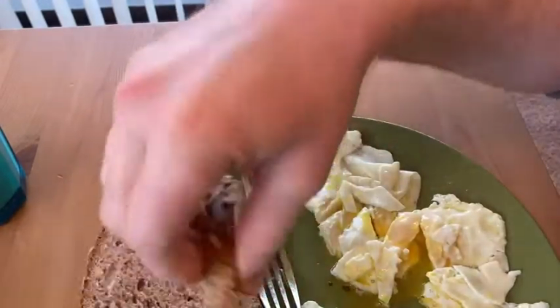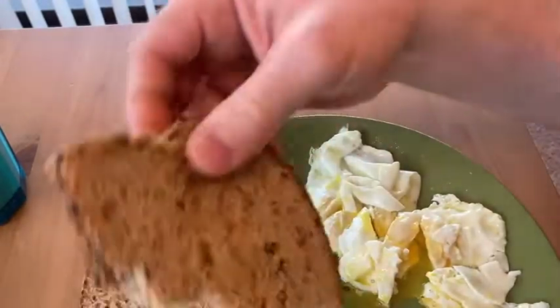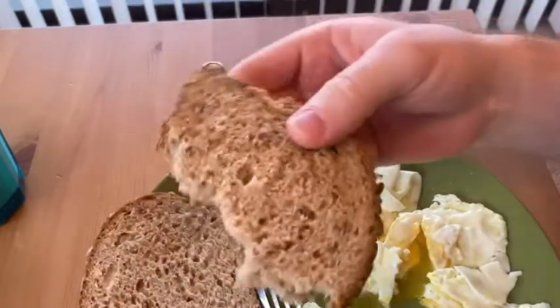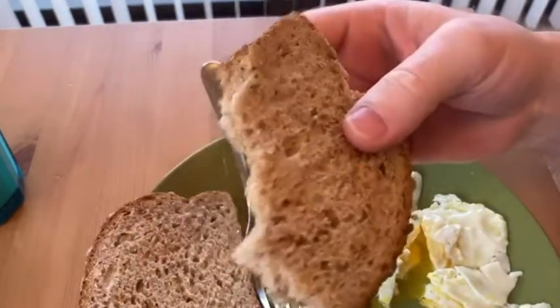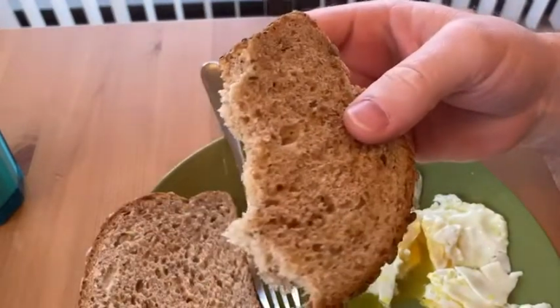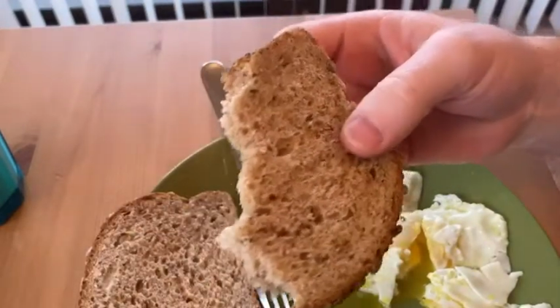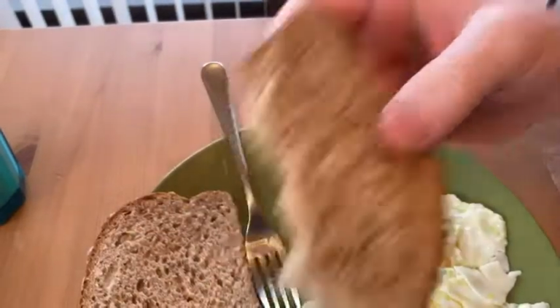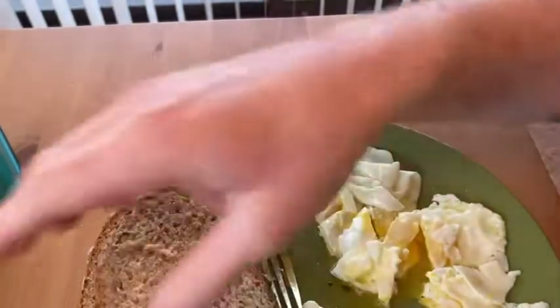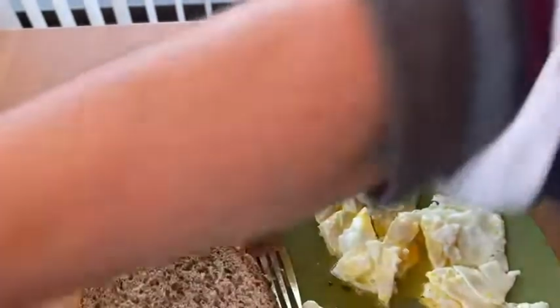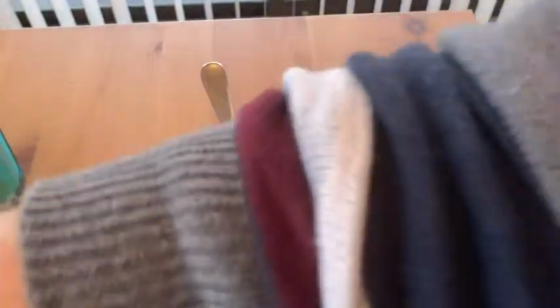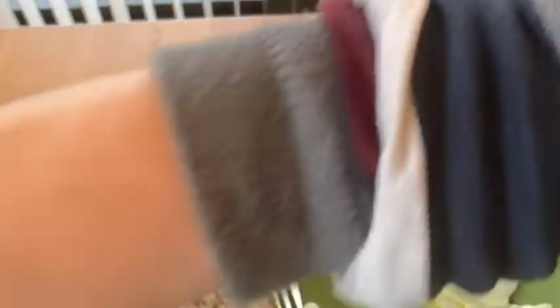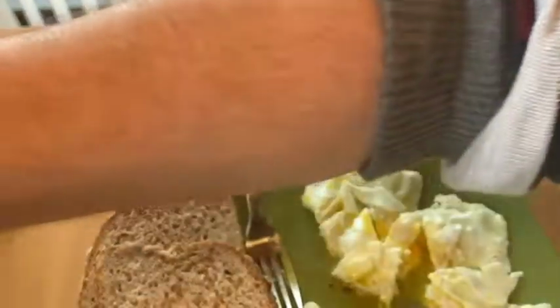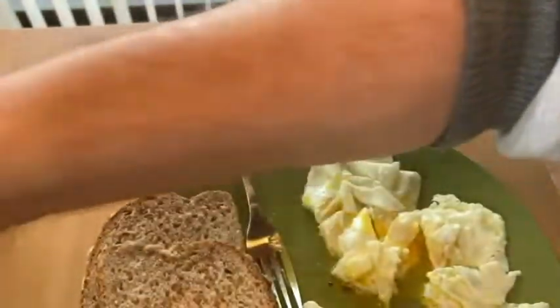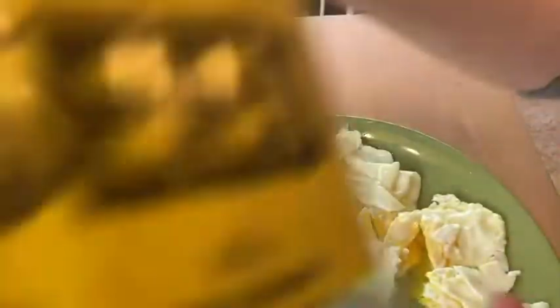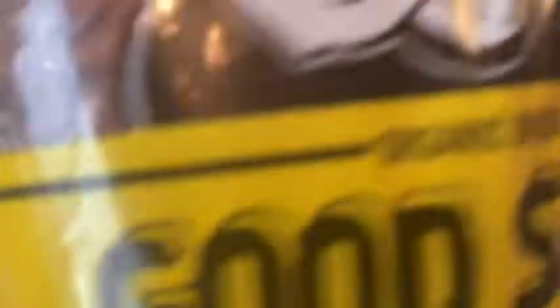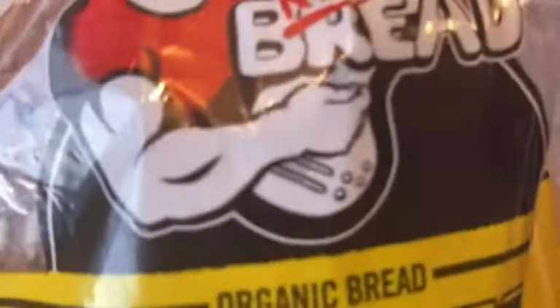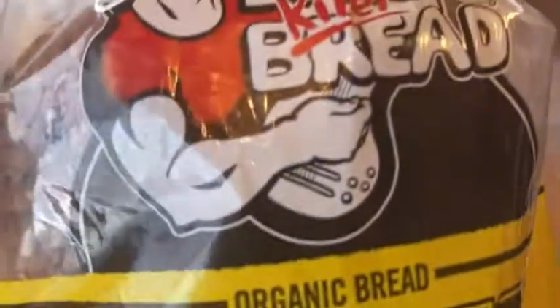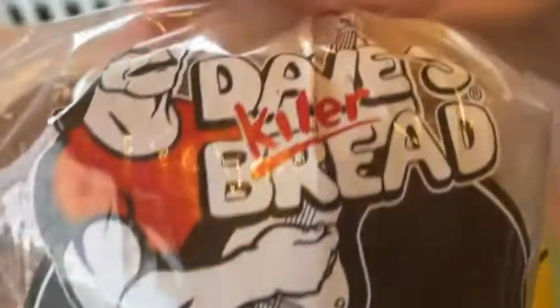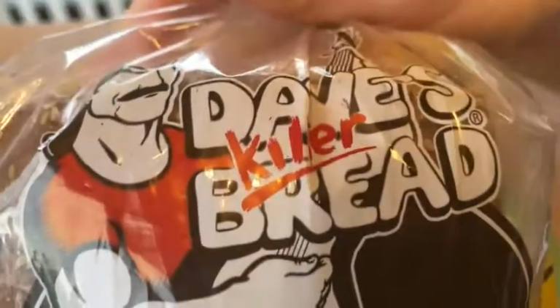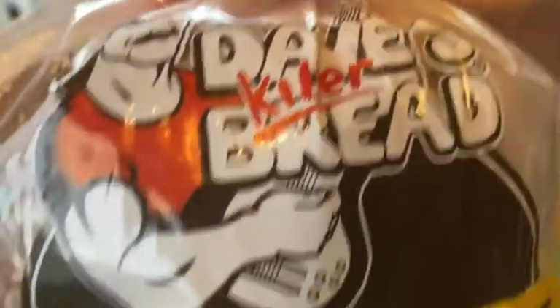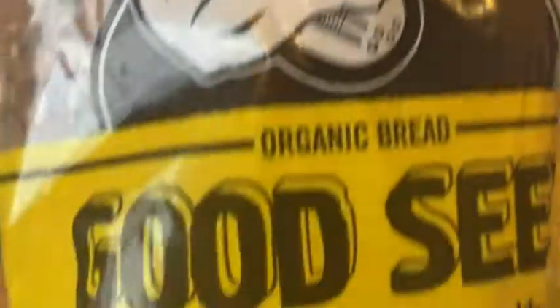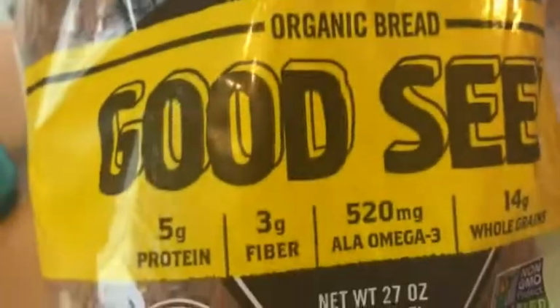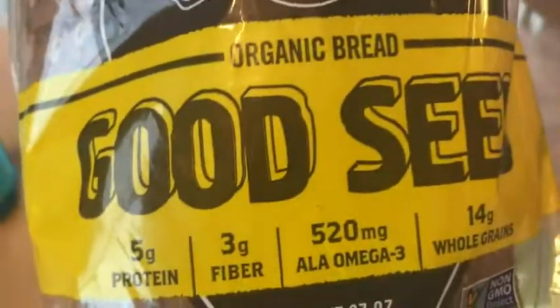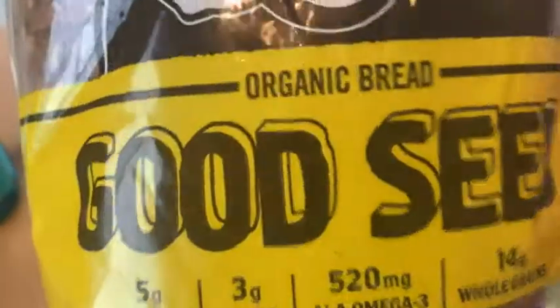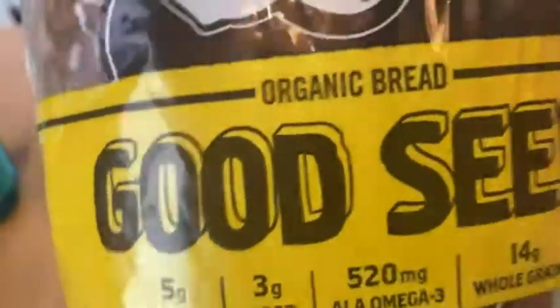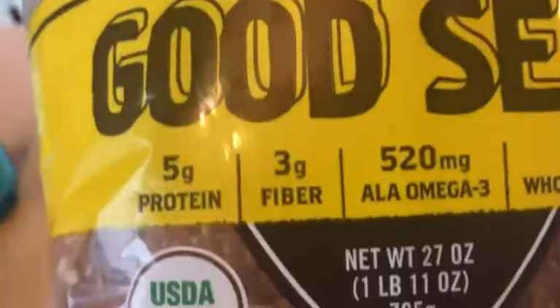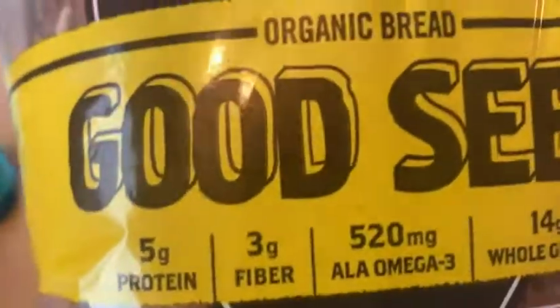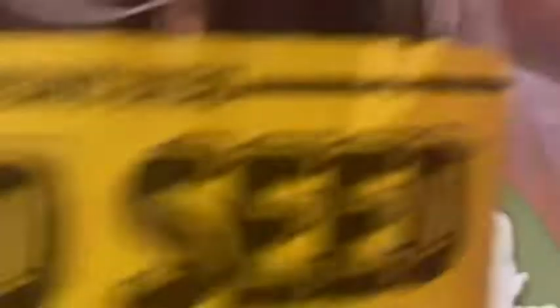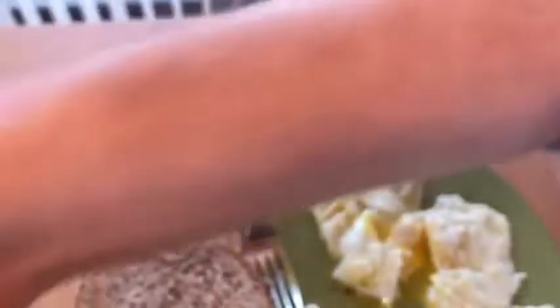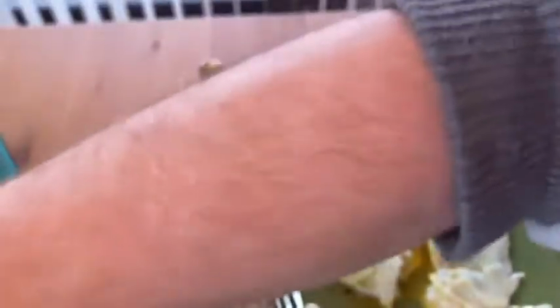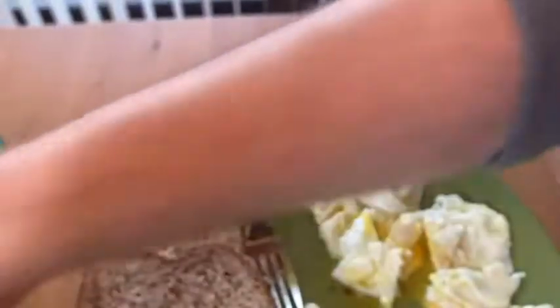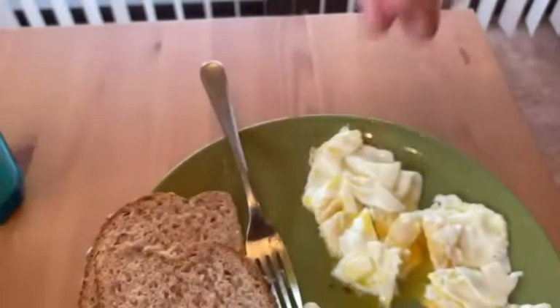This is really good bread. If you're looking for some good bread, check it out. This is the Dave's Killer Bread Good Seed variety. Take care.